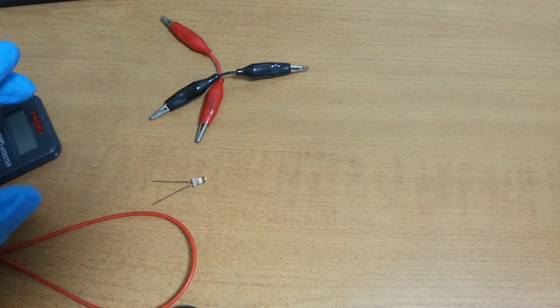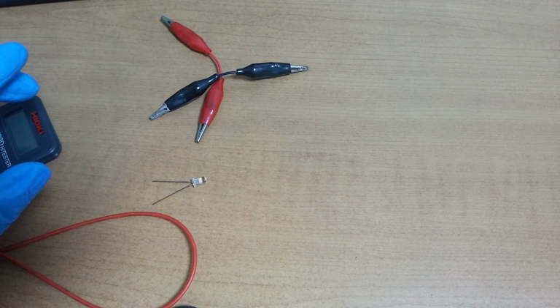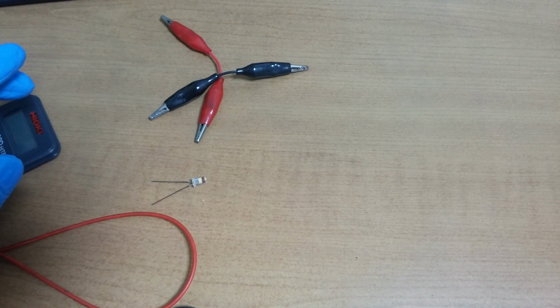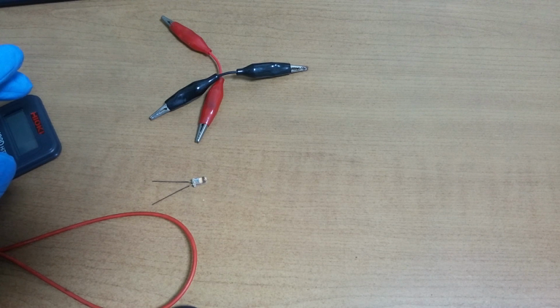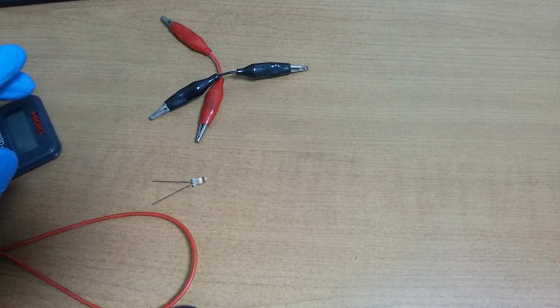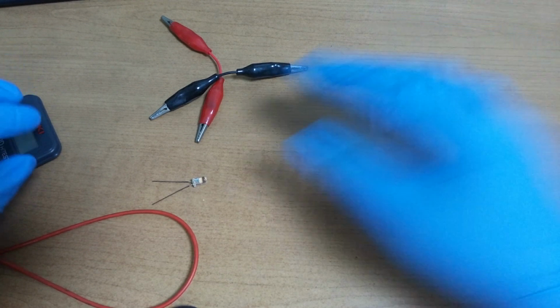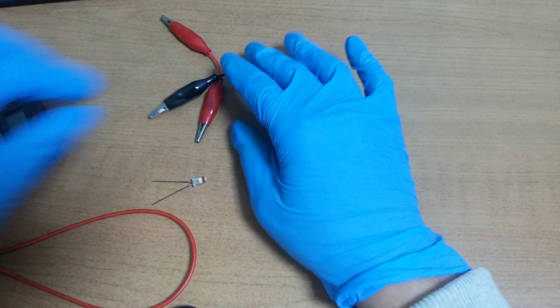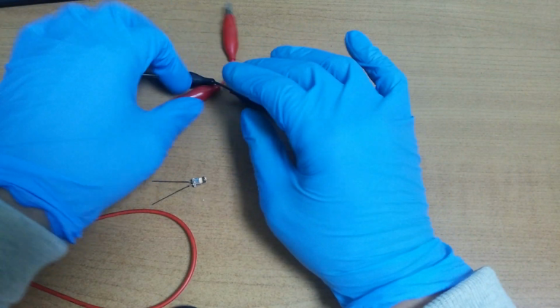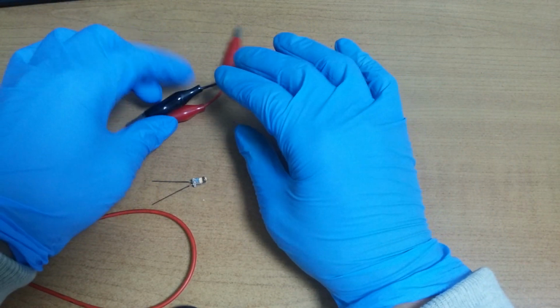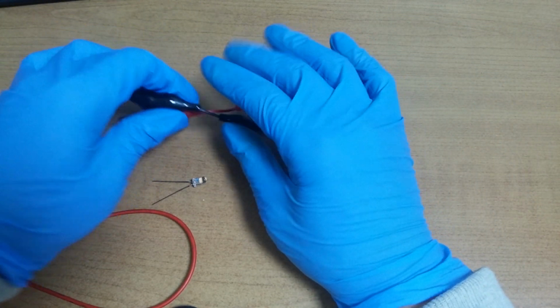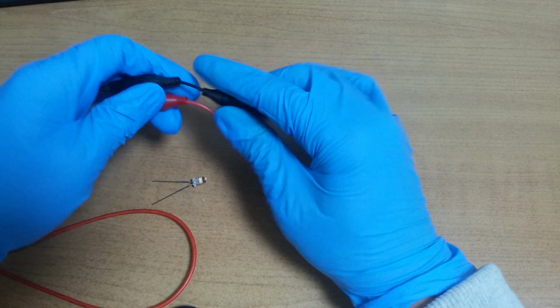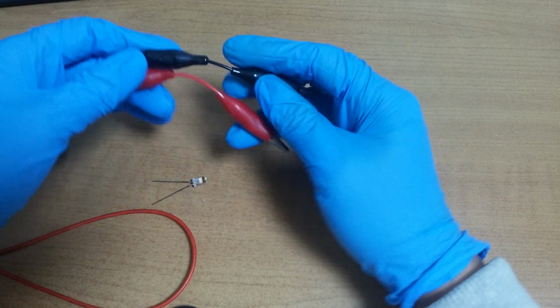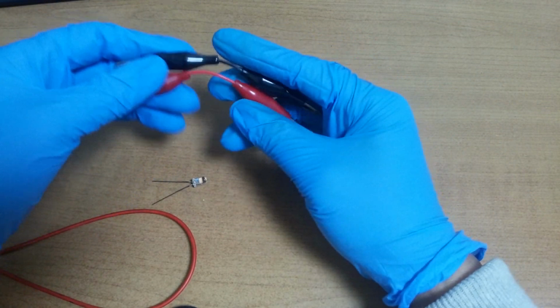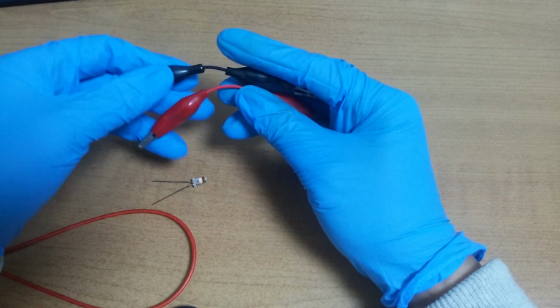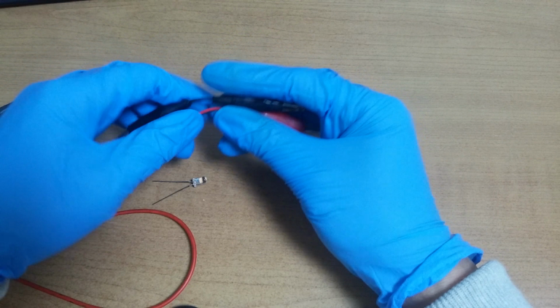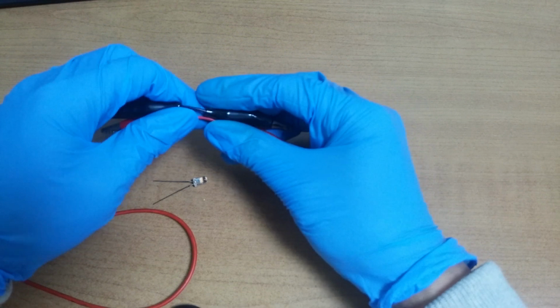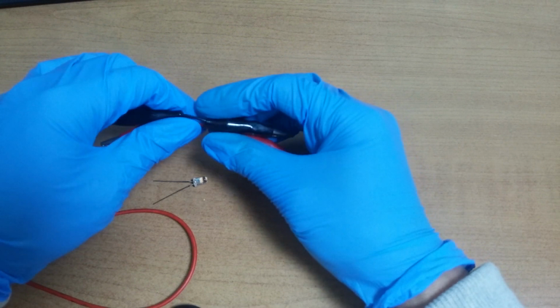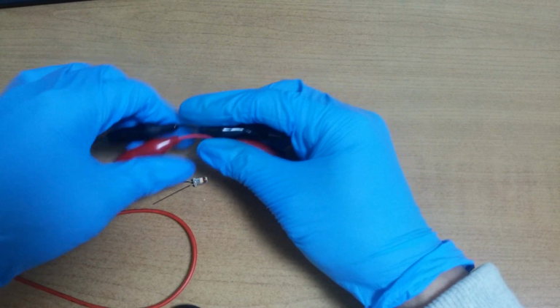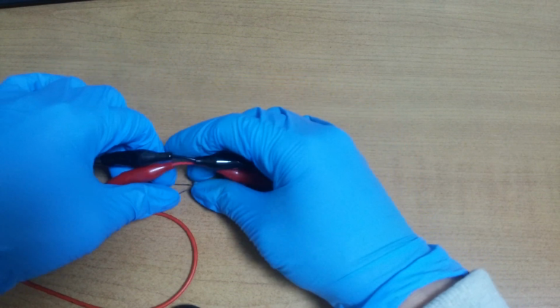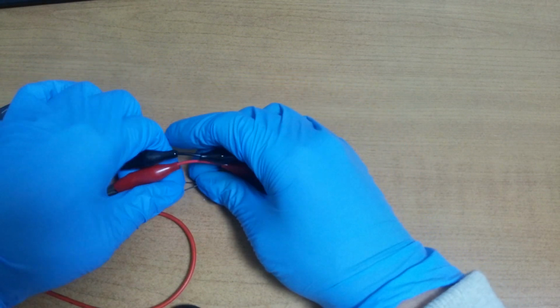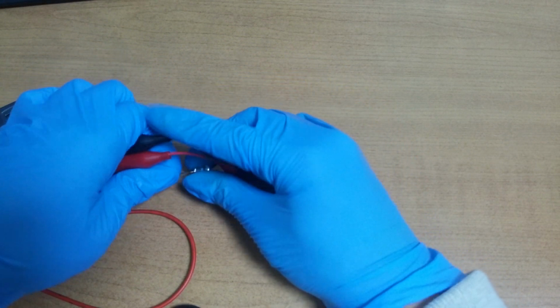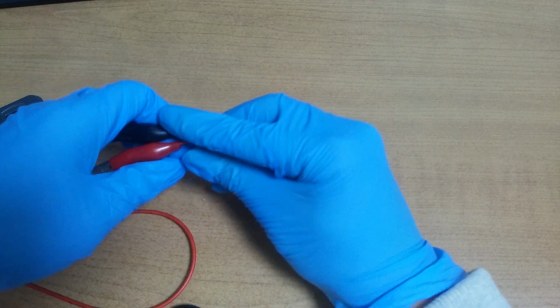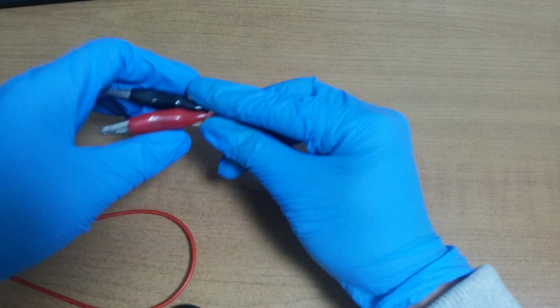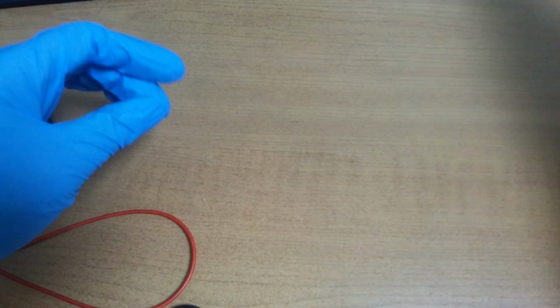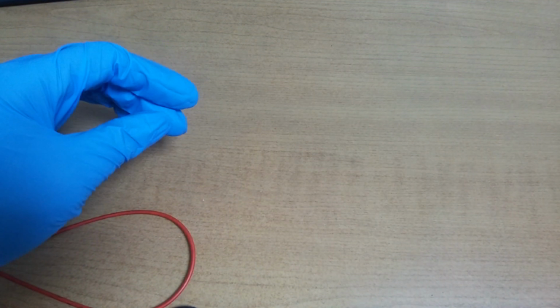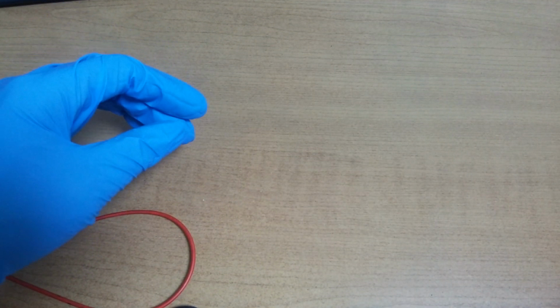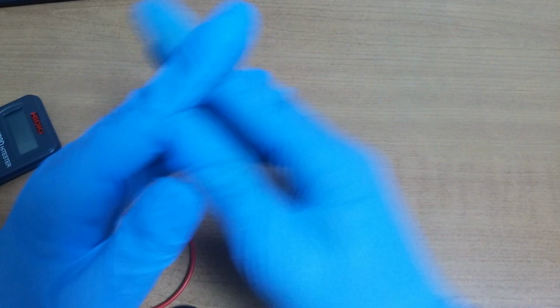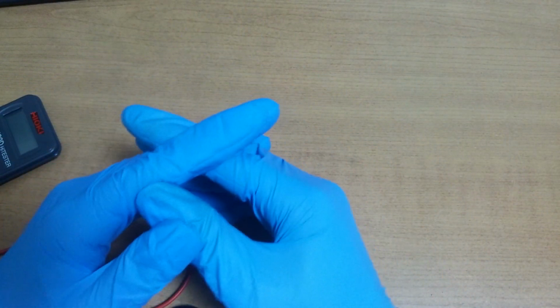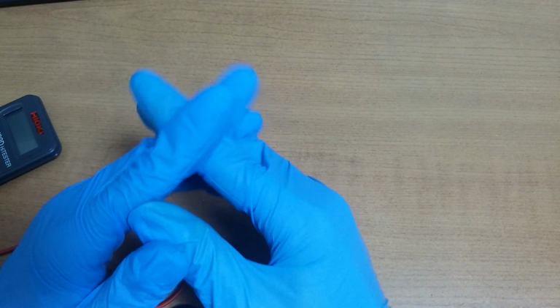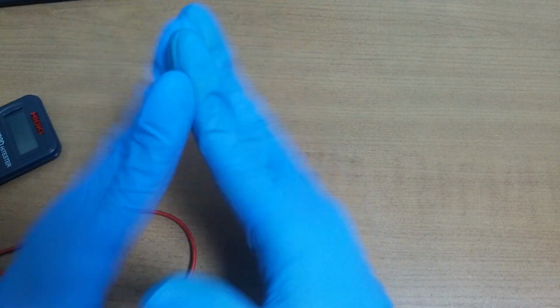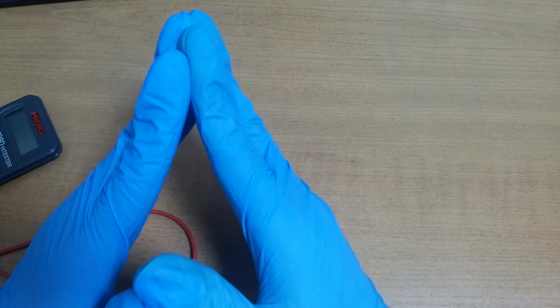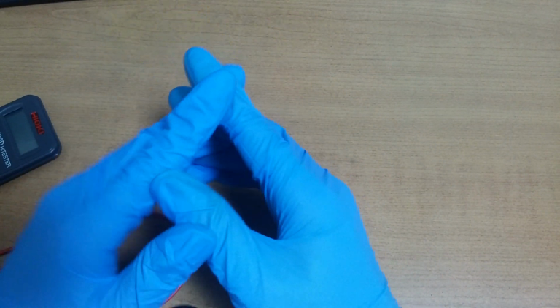Let's be happy that a solid state battery never explodes. Have a nice day.